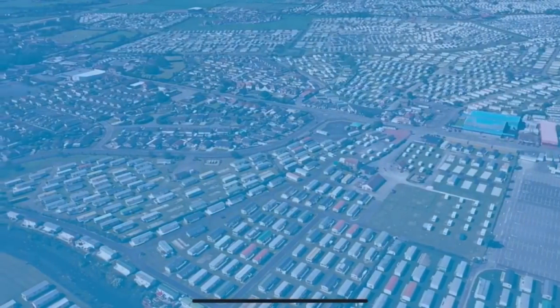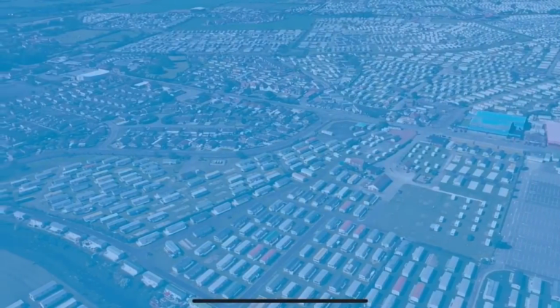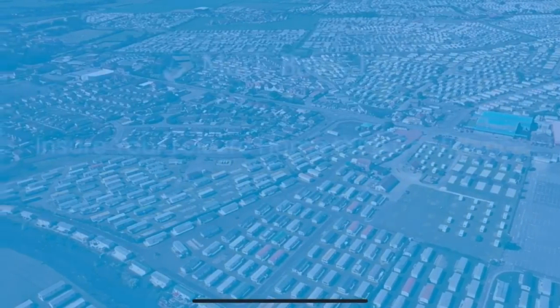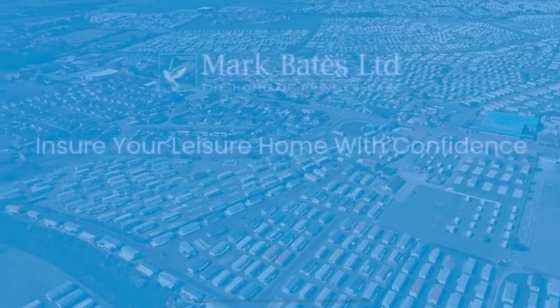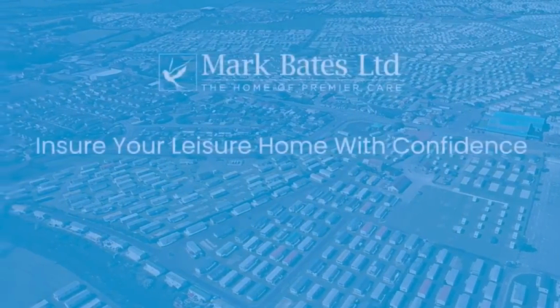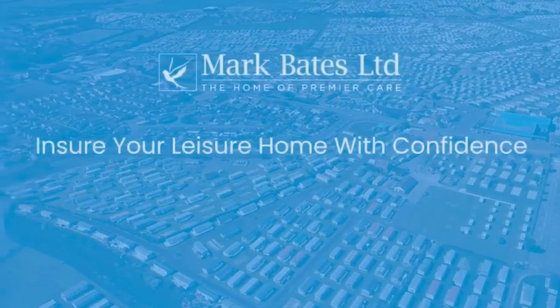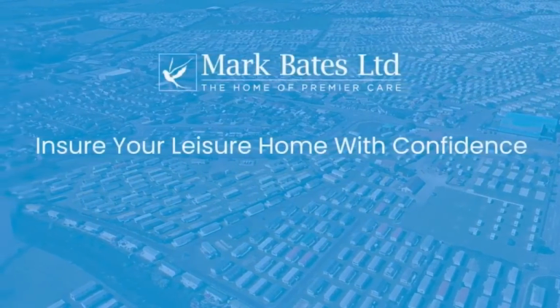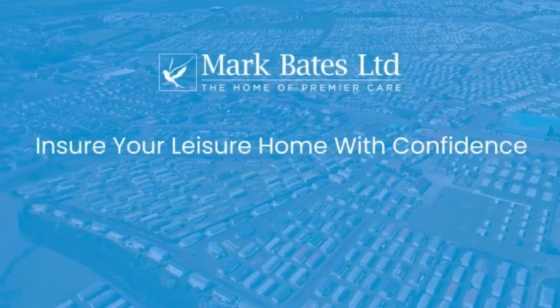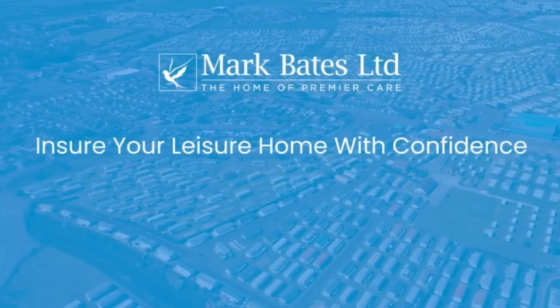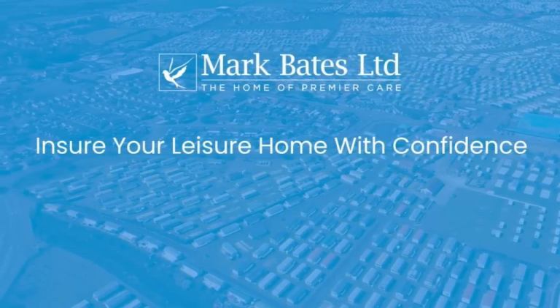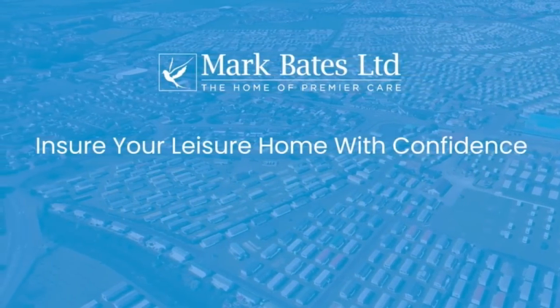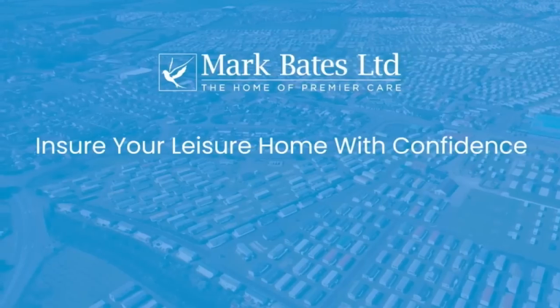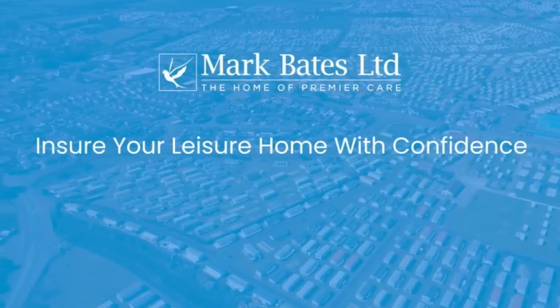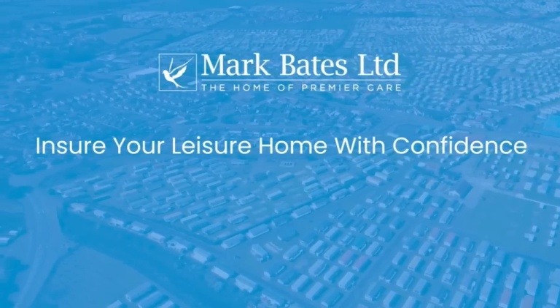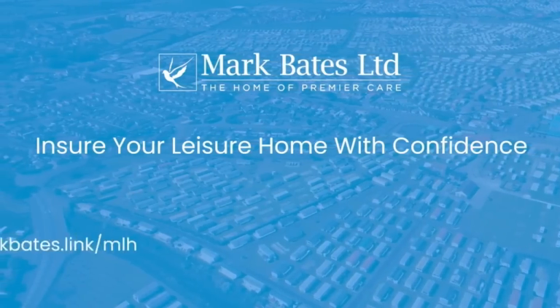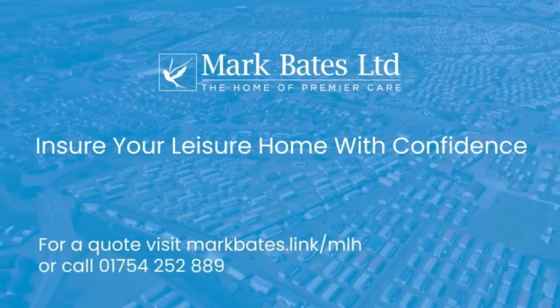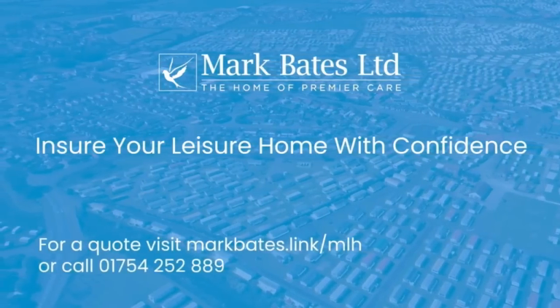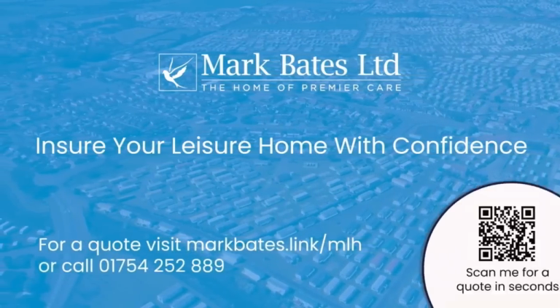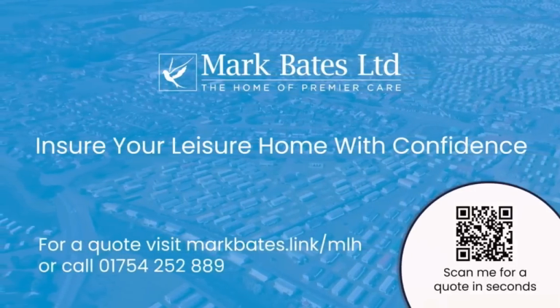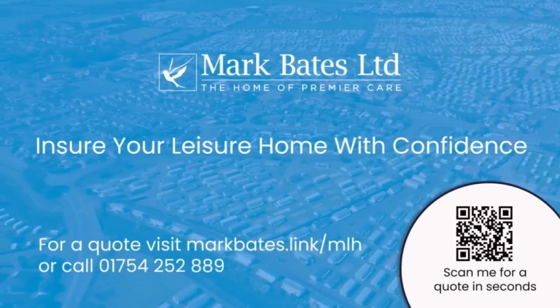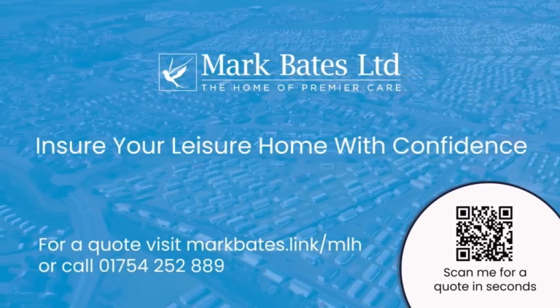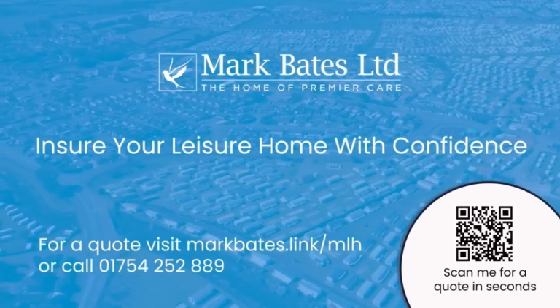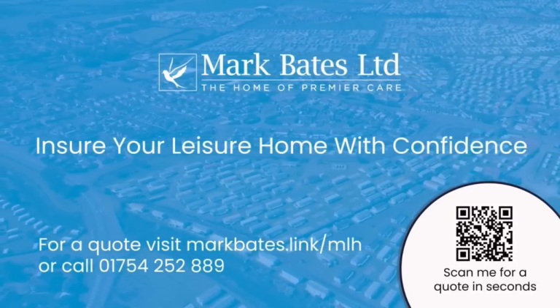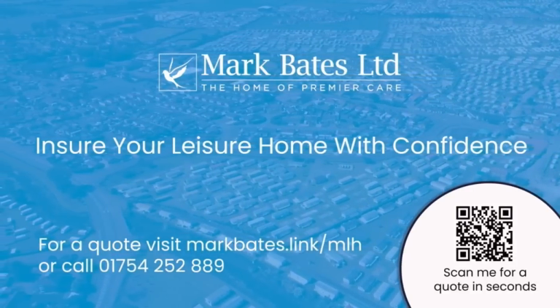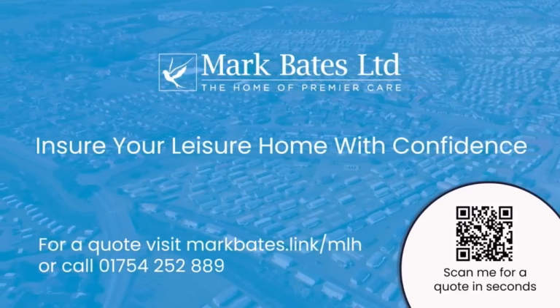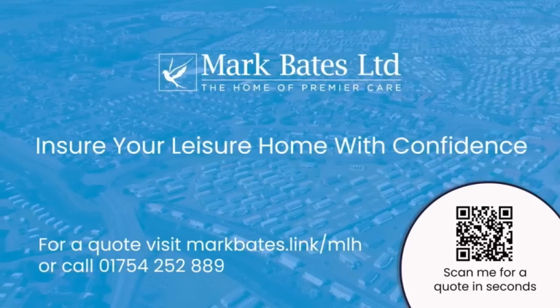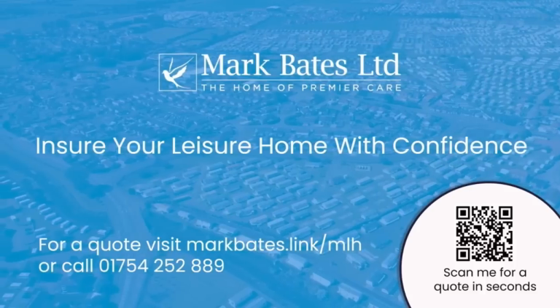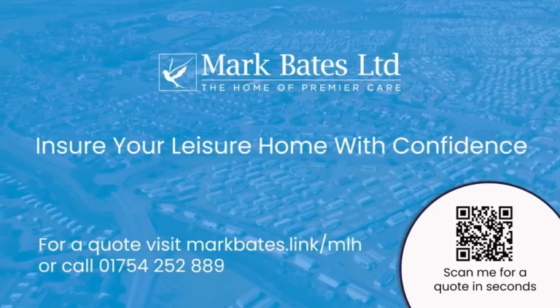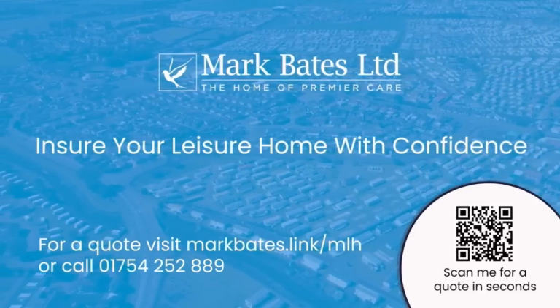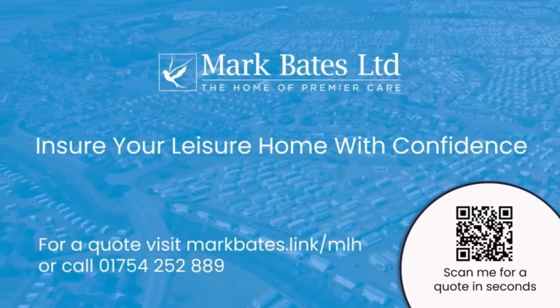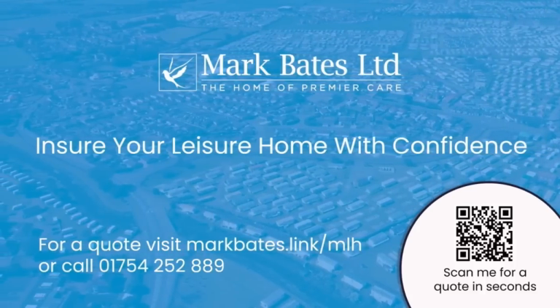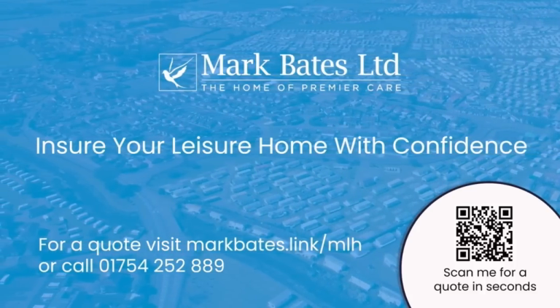Hi guys, this is Steve from My Leisure Home. This video is sponsored by Mark Bates Limited, the place to ensure your new or used holiday home for nationwide coverage on insurance. Please get in touch either on the following link or with the telephone number below.